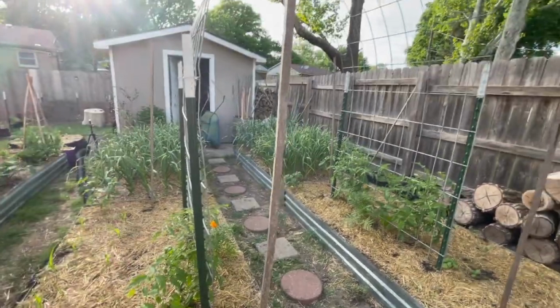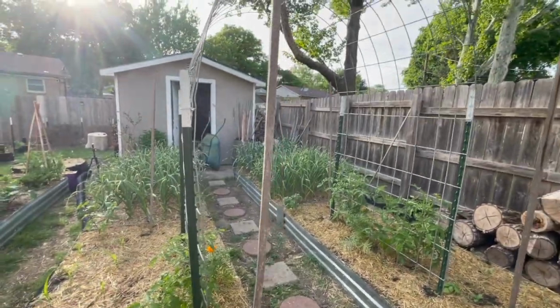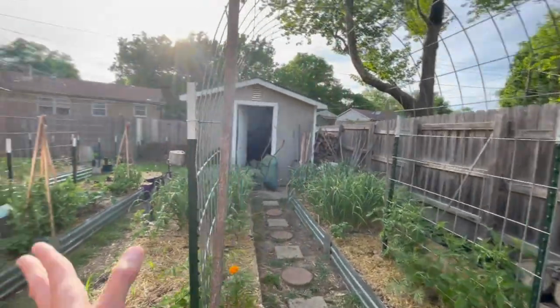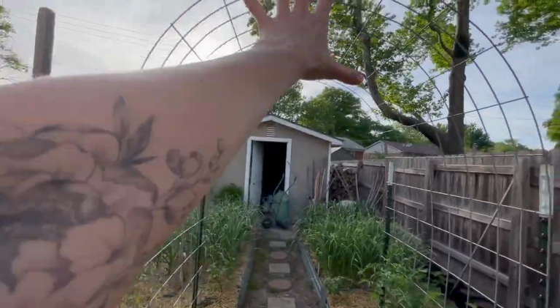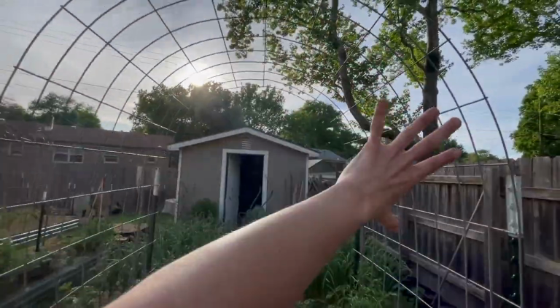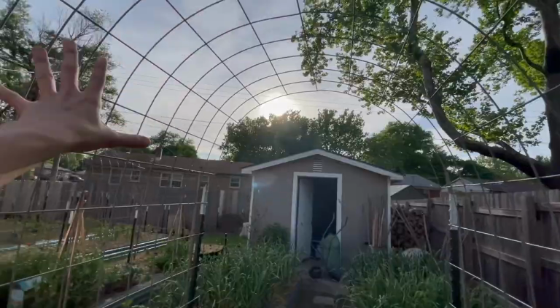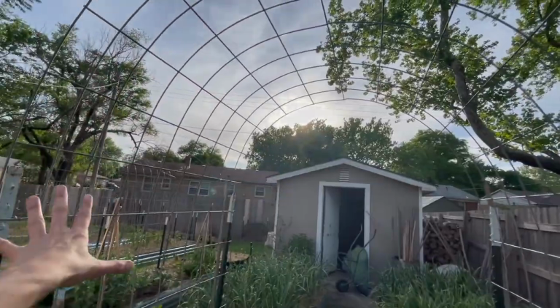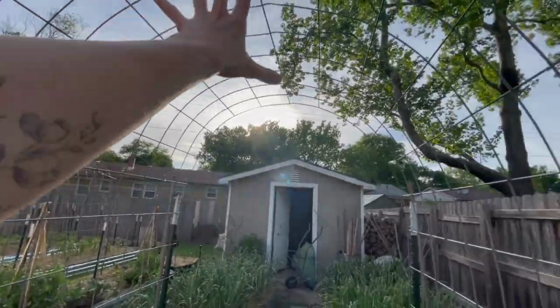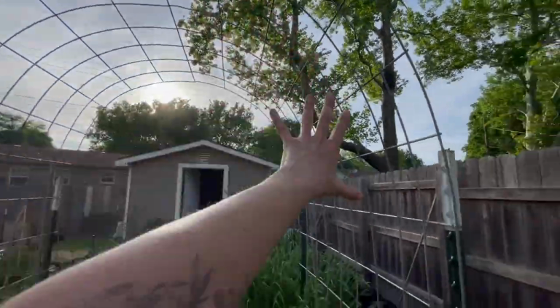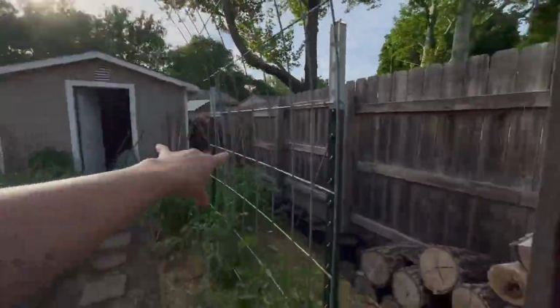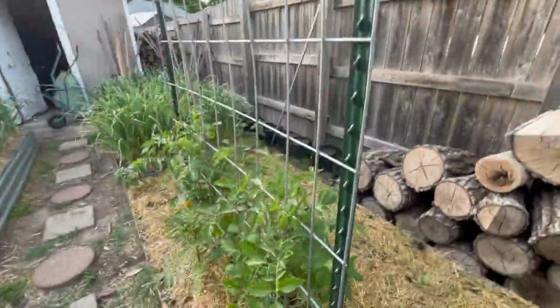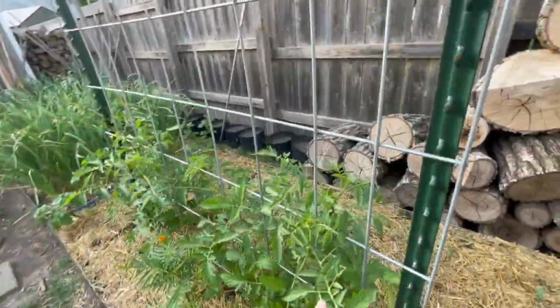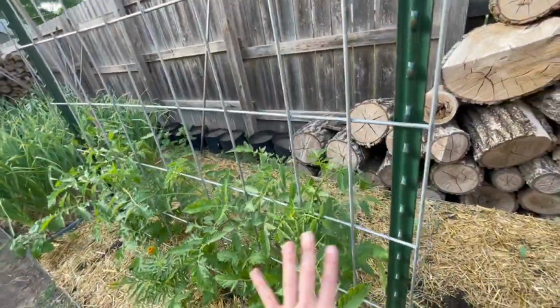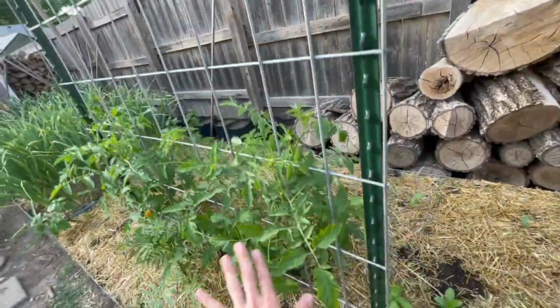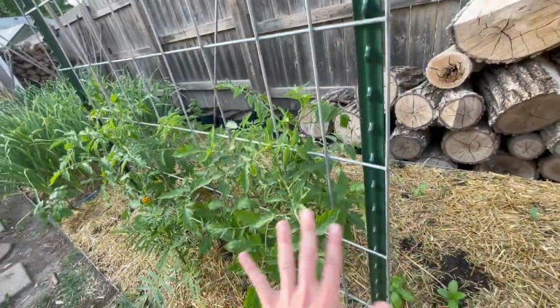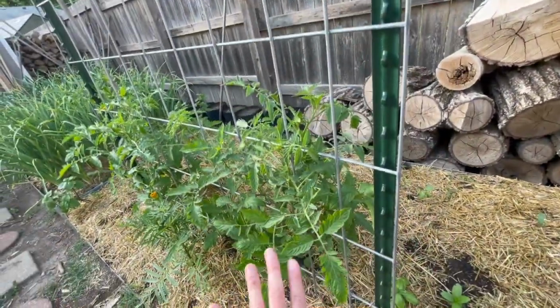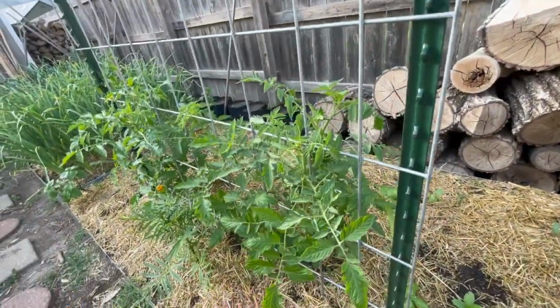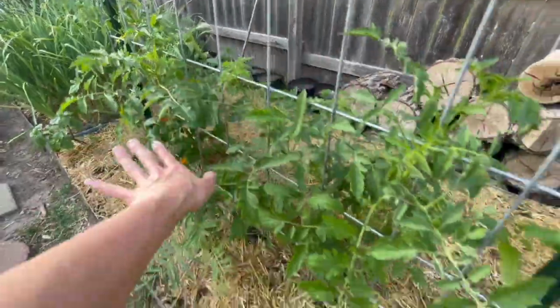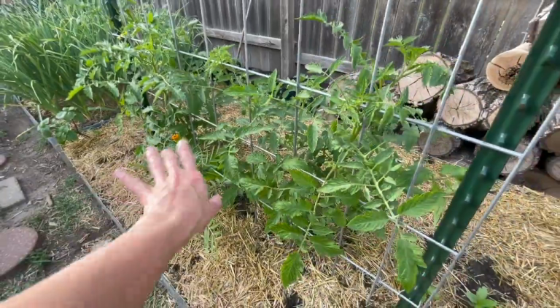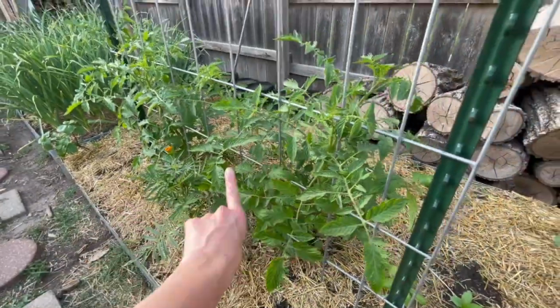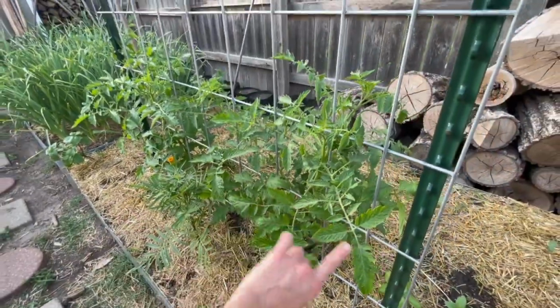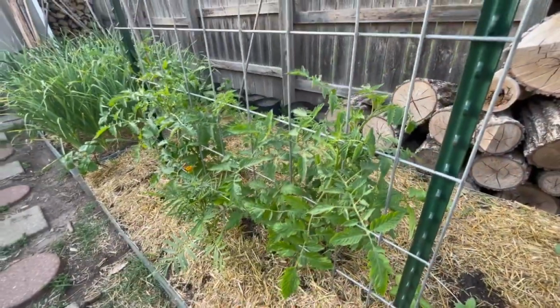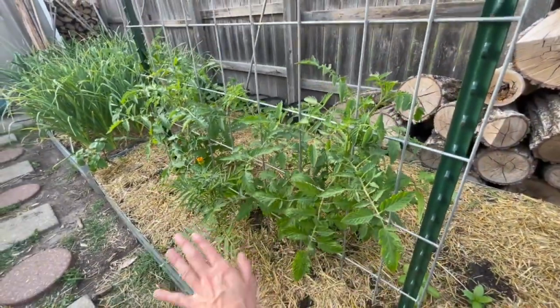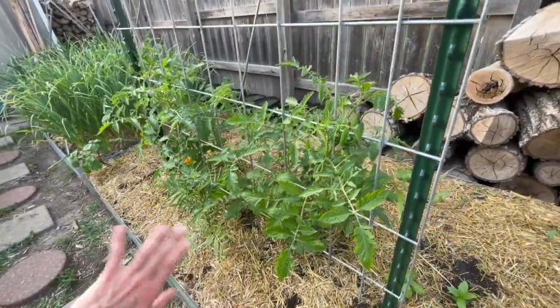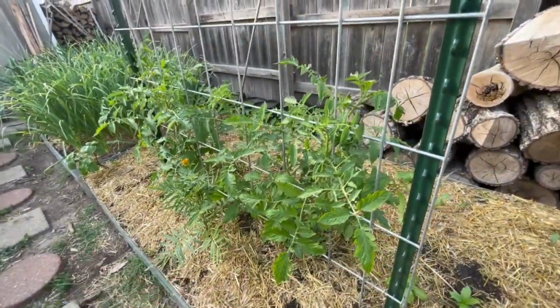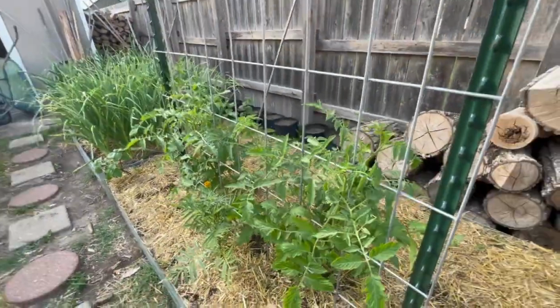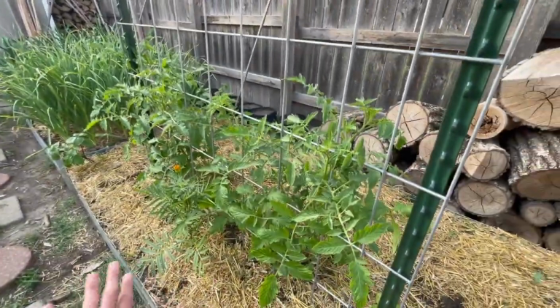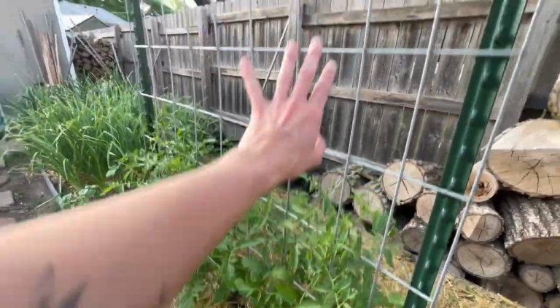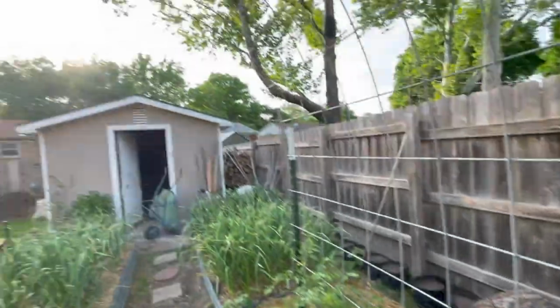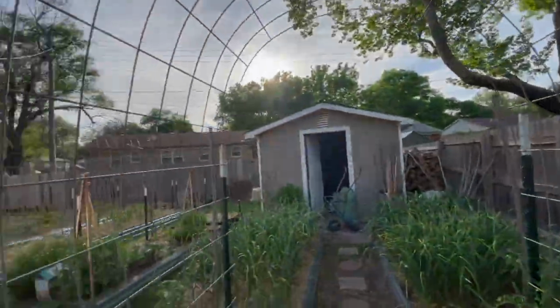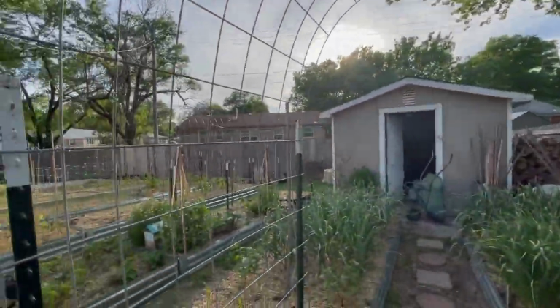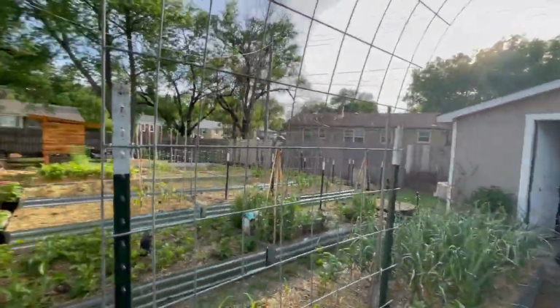I'm really excited to have cherry tomatoes all over this trellis. These are indeterminate, so they will continue to grow throughout the season. This is a variety called Pink Bumblebee — it's a beautiful striped cherry tomato and it's going to look lovely over this trellis.